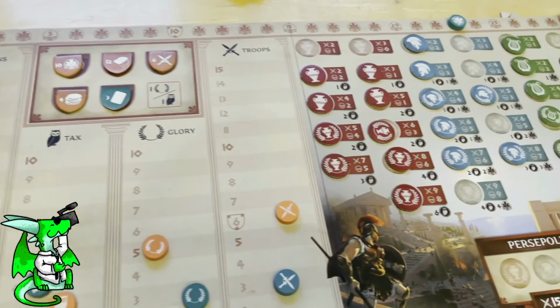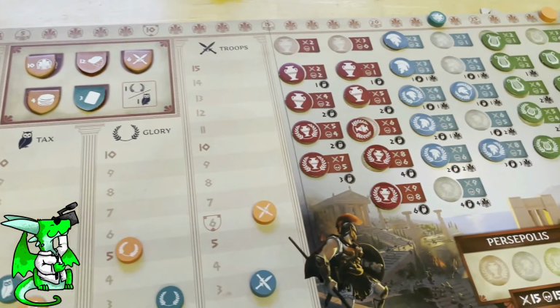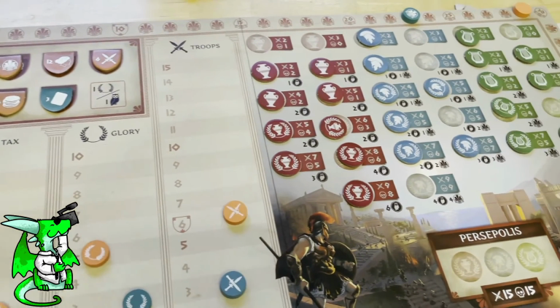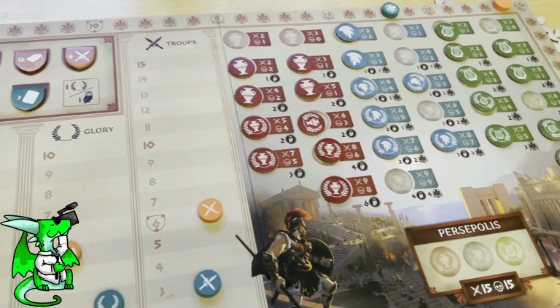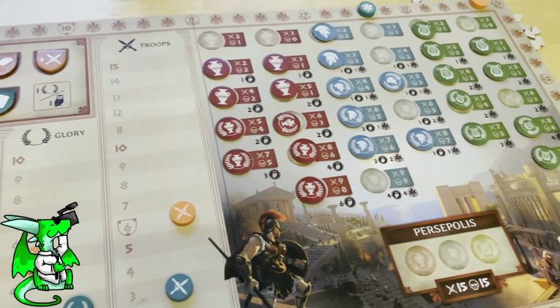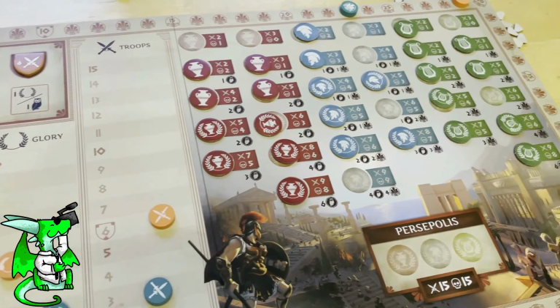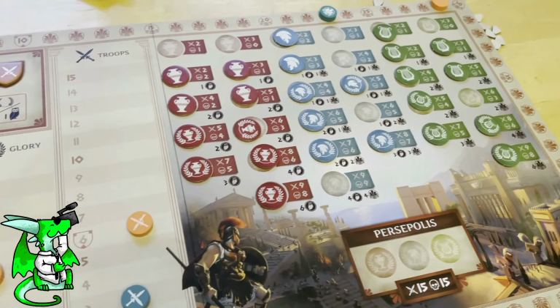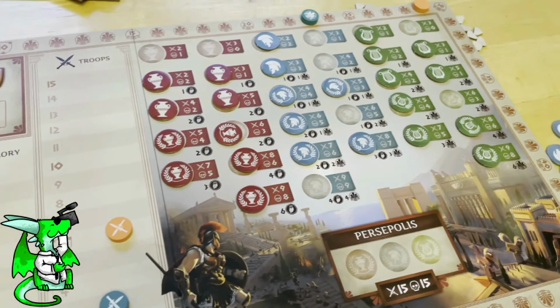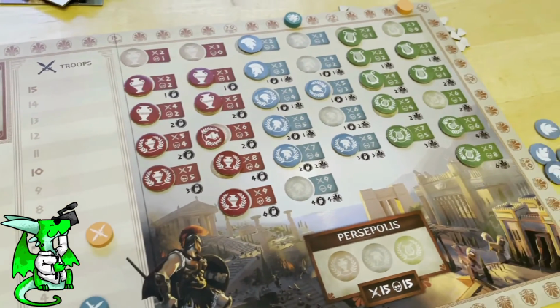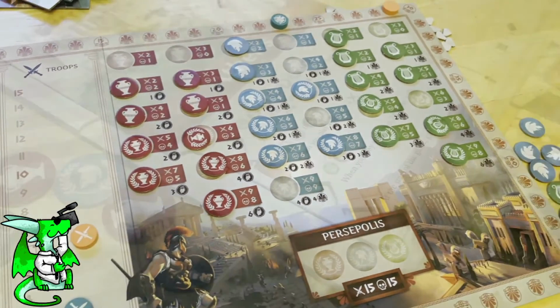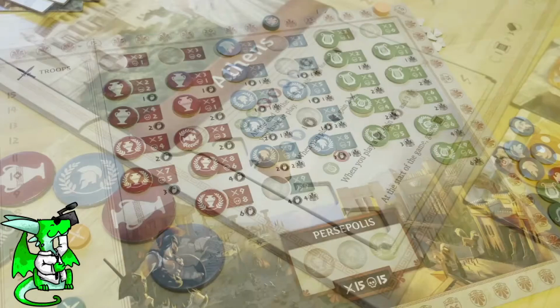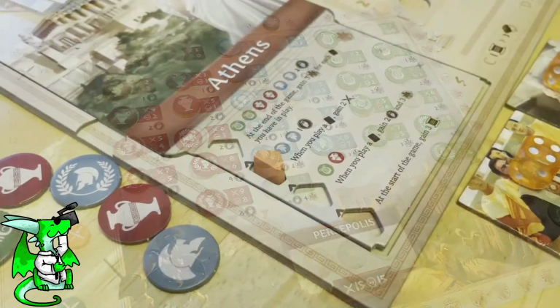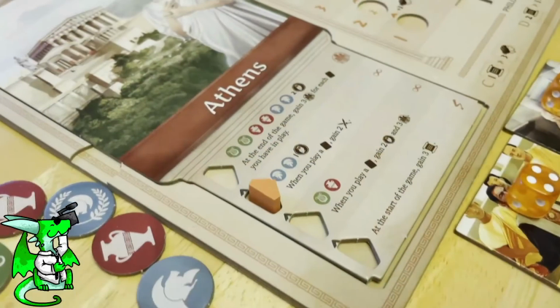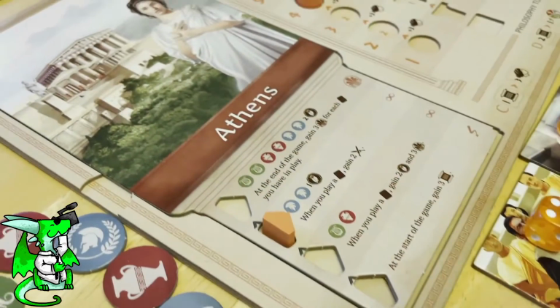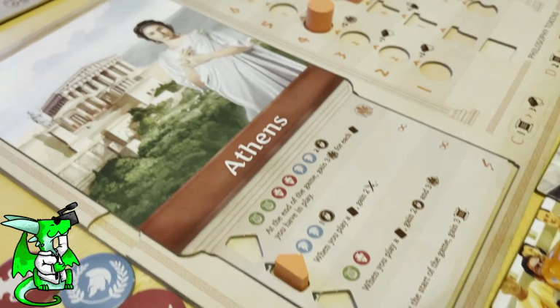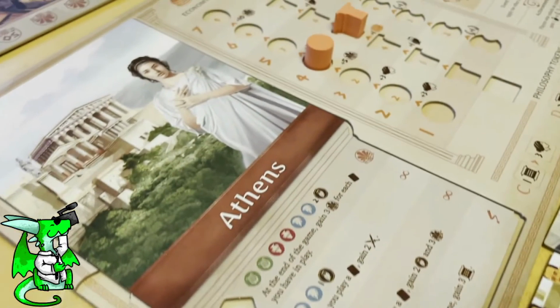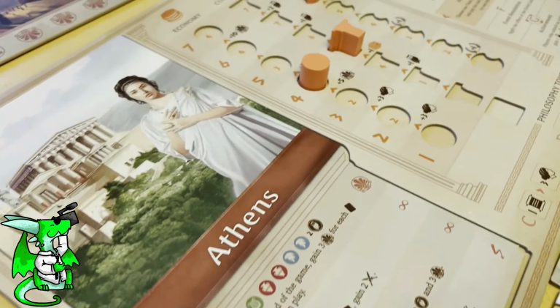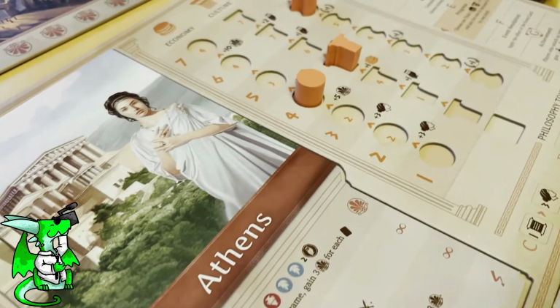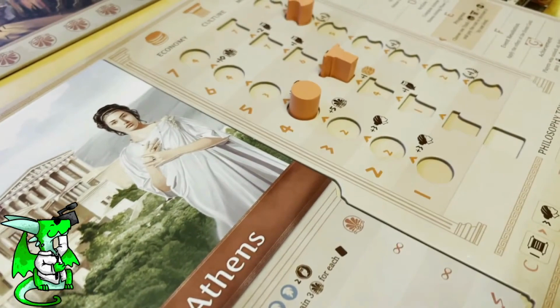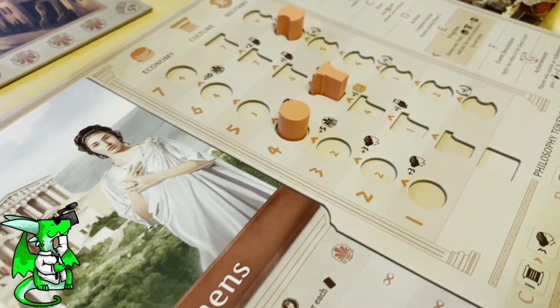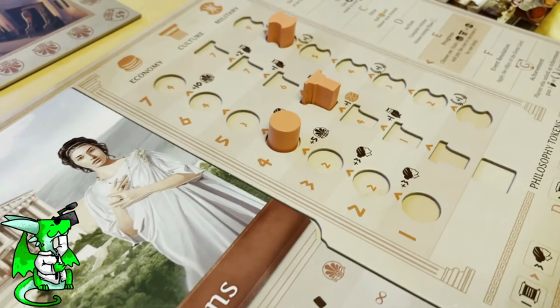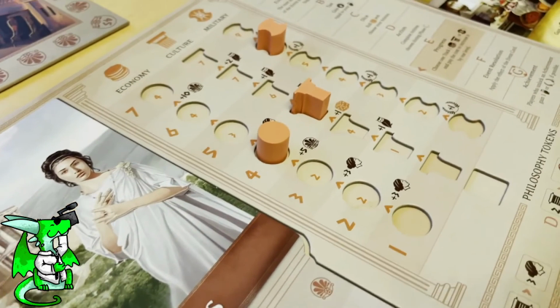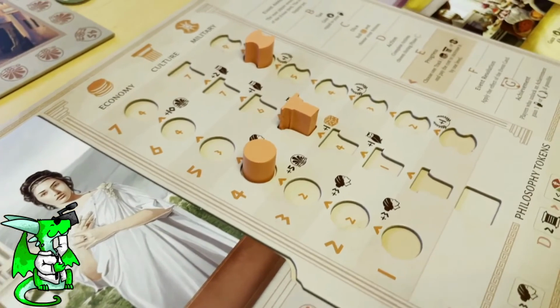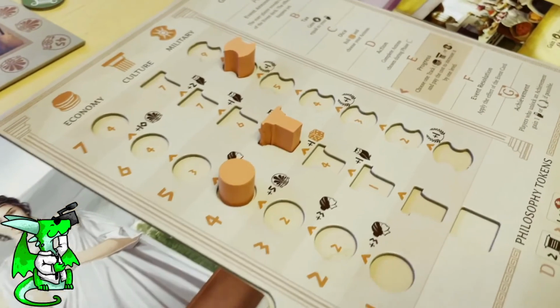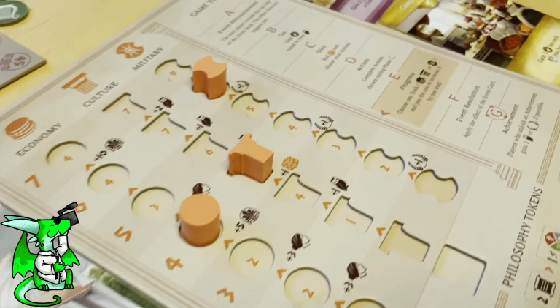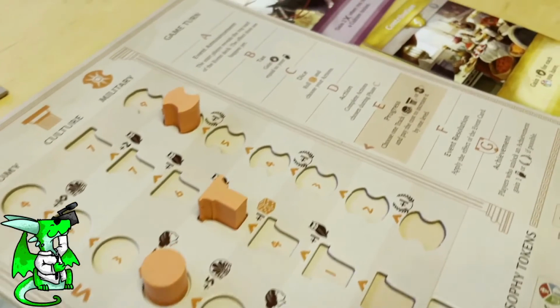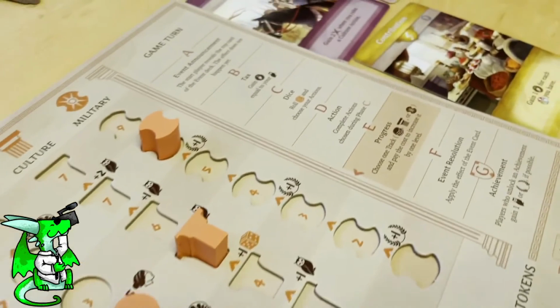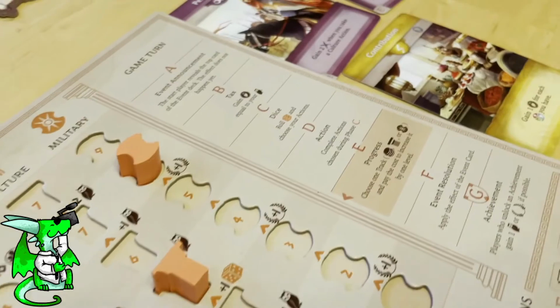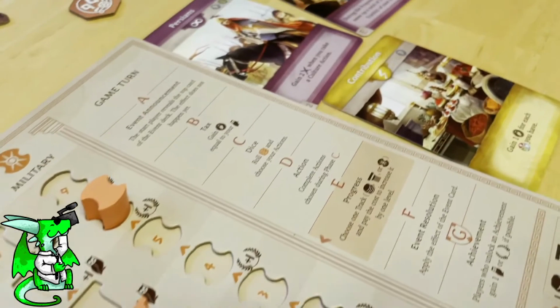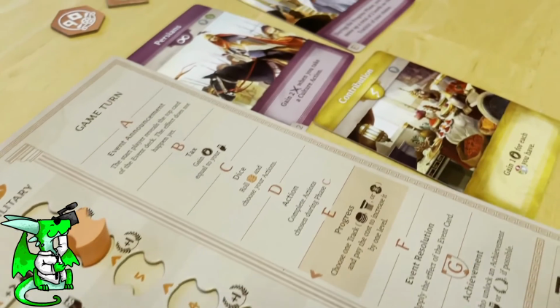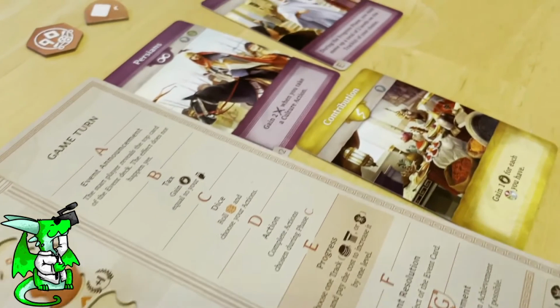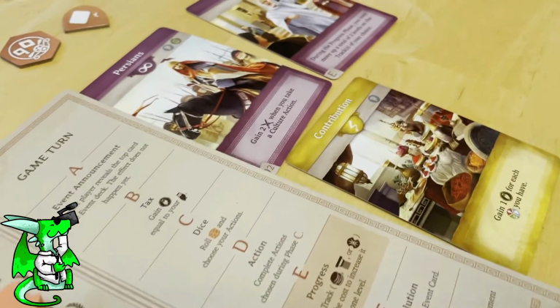Khora: Rise of an Empire is a 2–4 player game with a lot of fun mechanics such as card drafting, dice rolling, resource income, and so on.